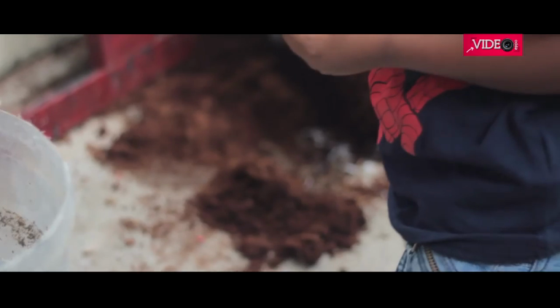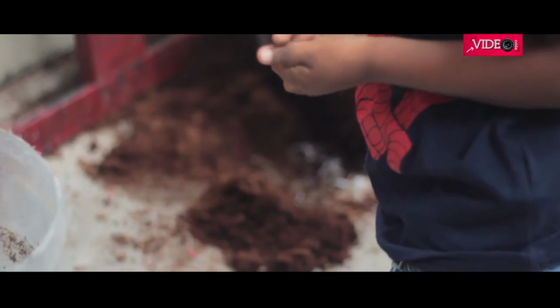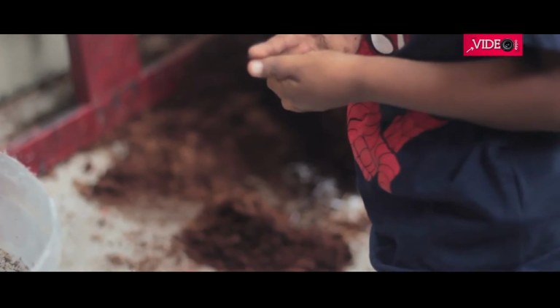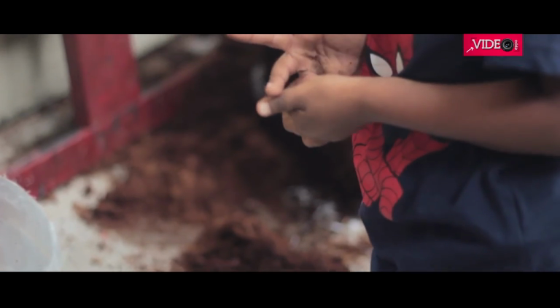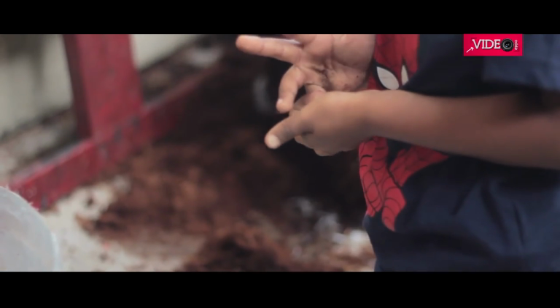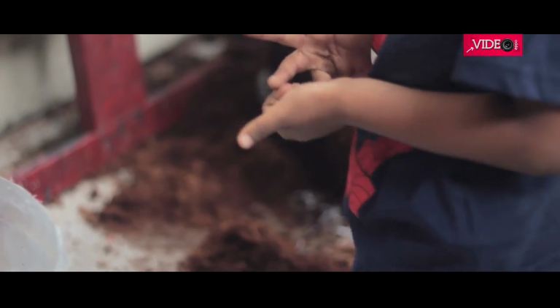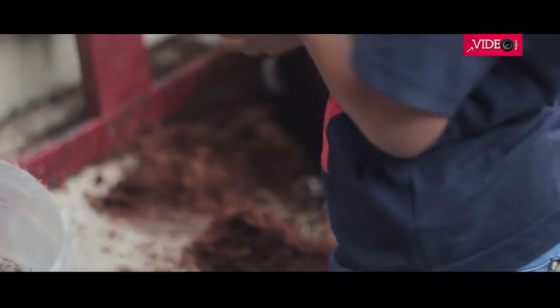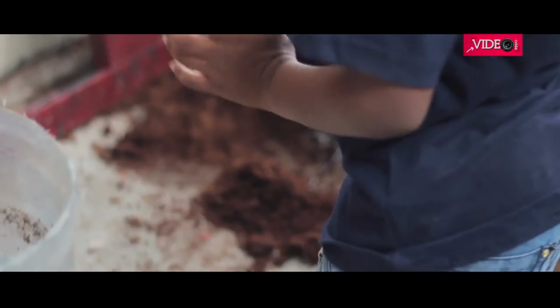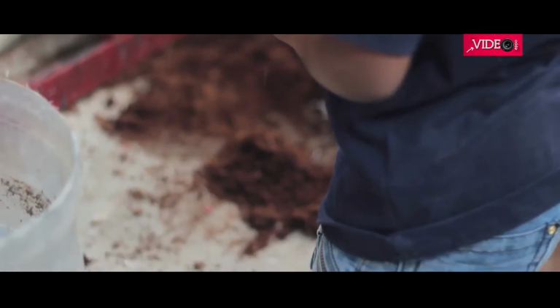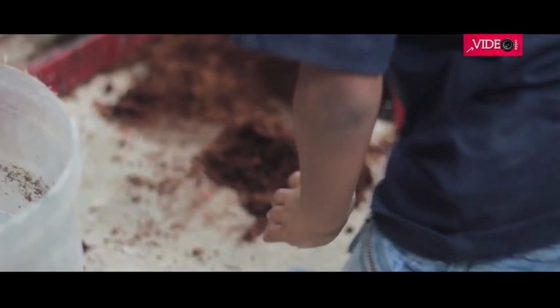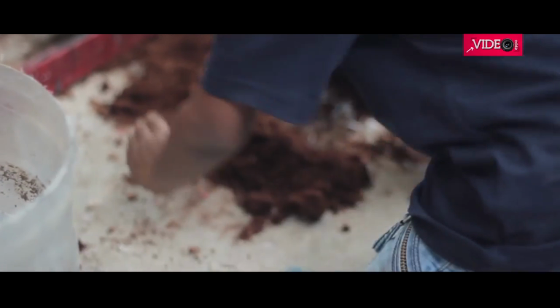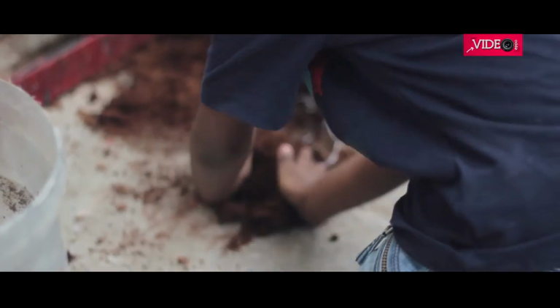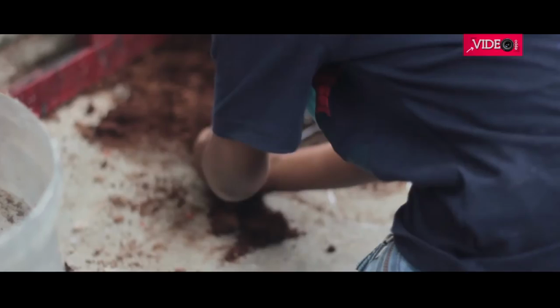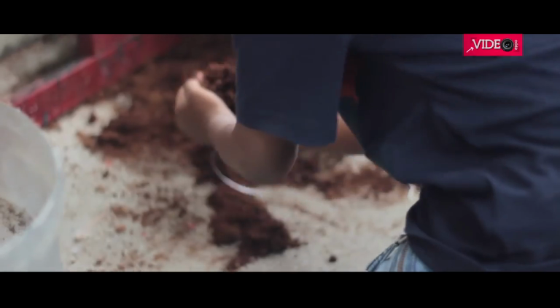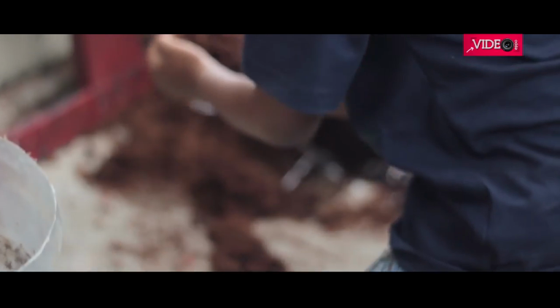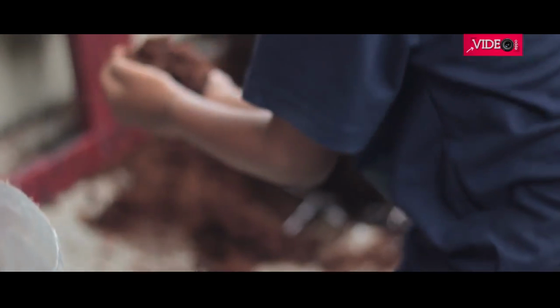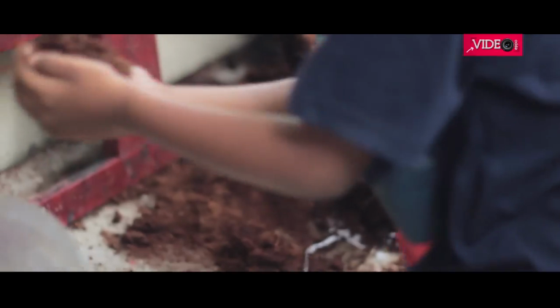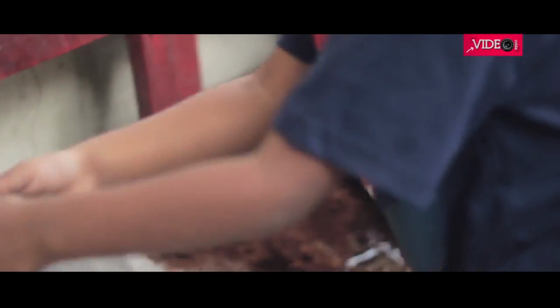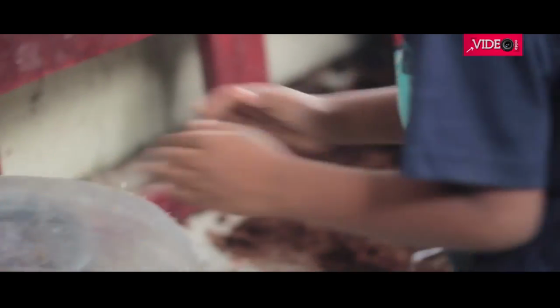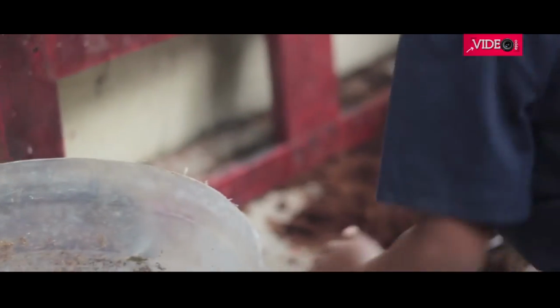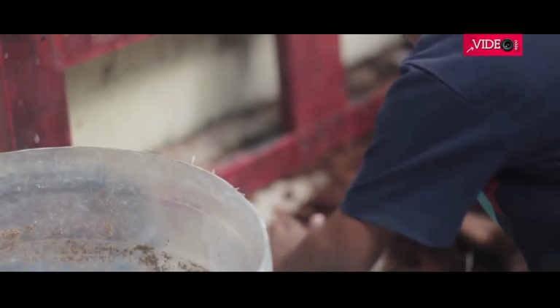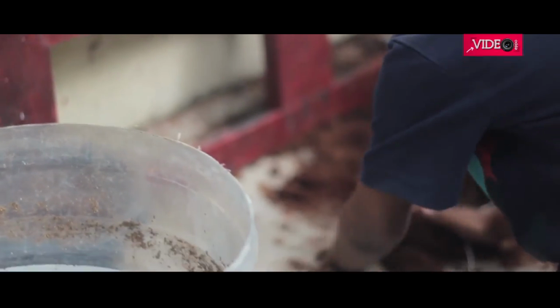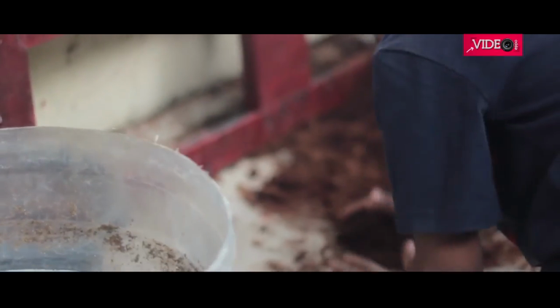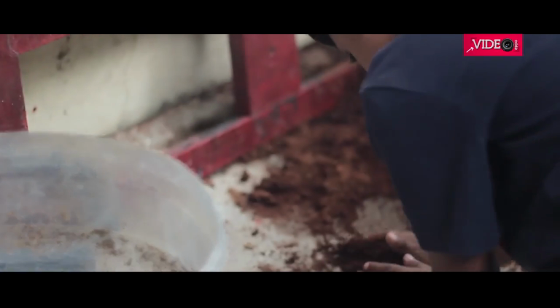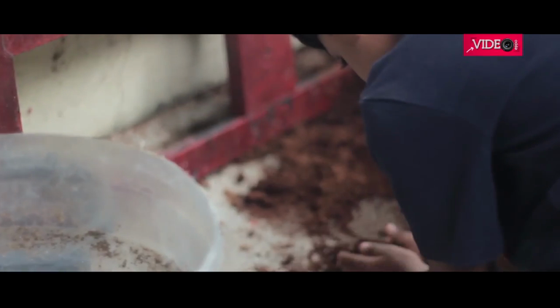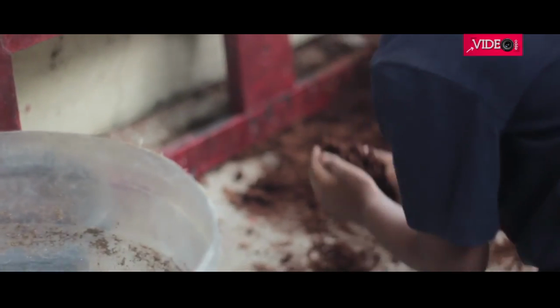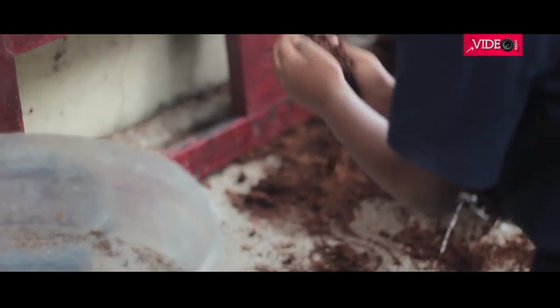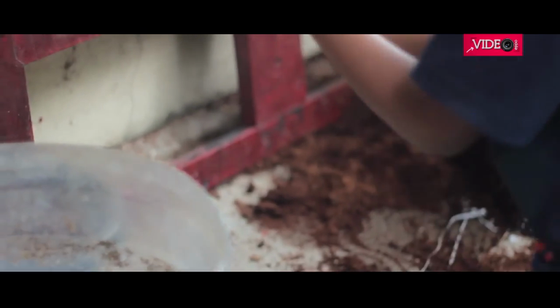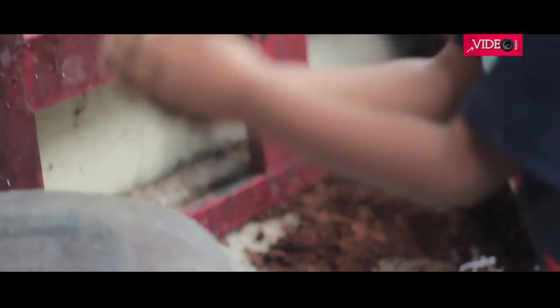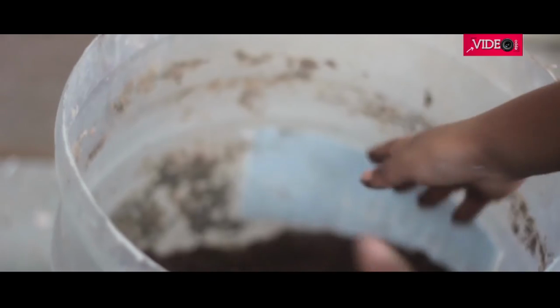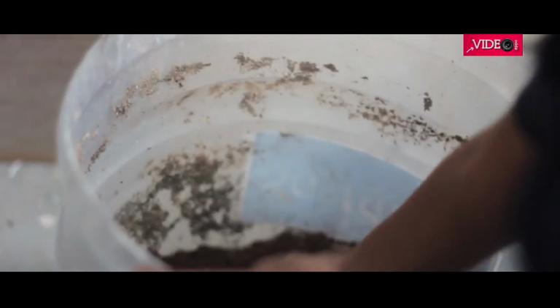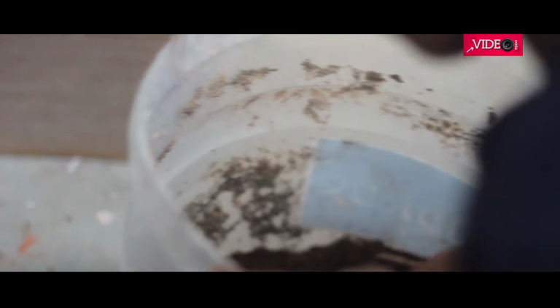We take the cocoa peat and put it inside the bucket, then it was time to mix the cocoa peat, vermicompost, and the garden soil together in a larger container.